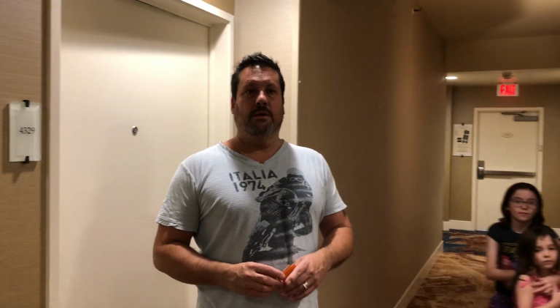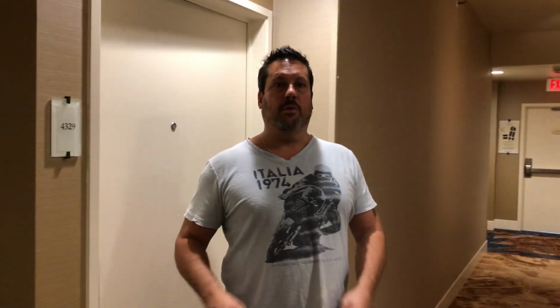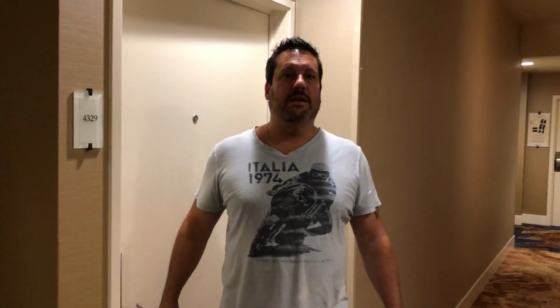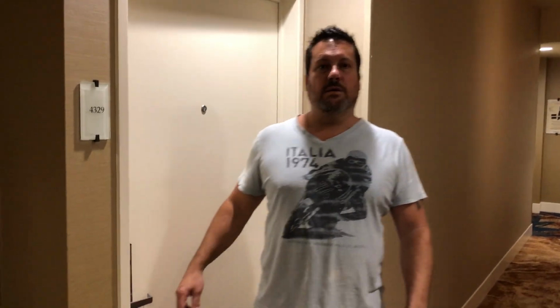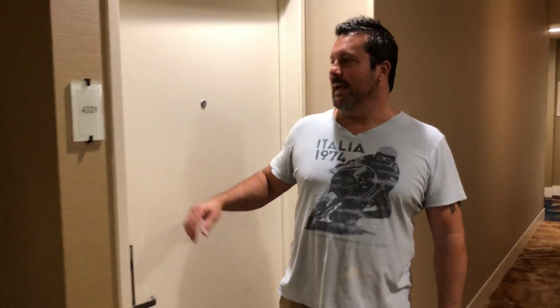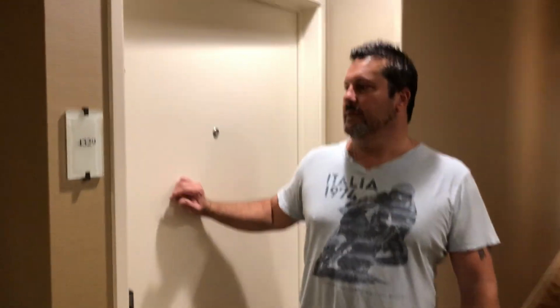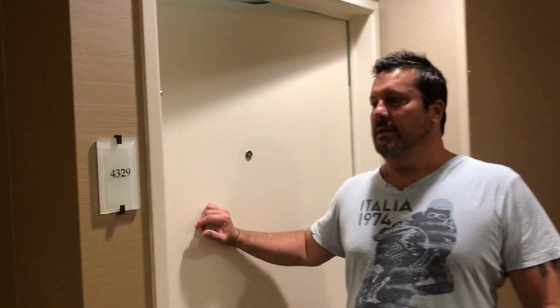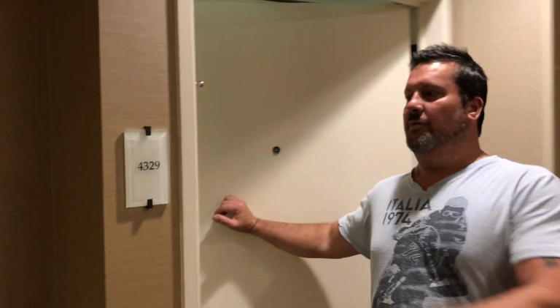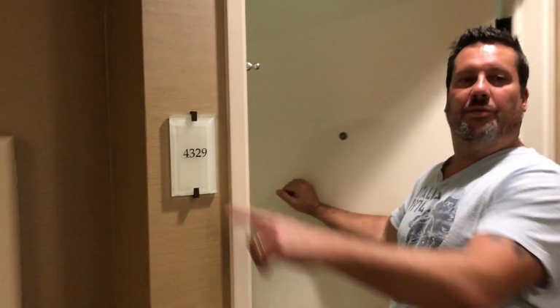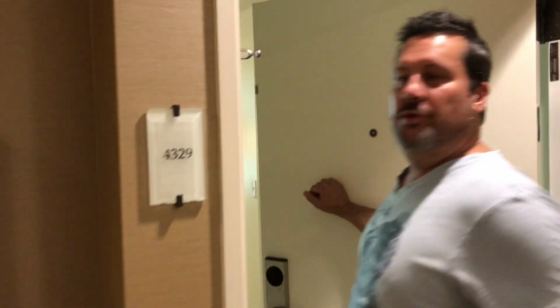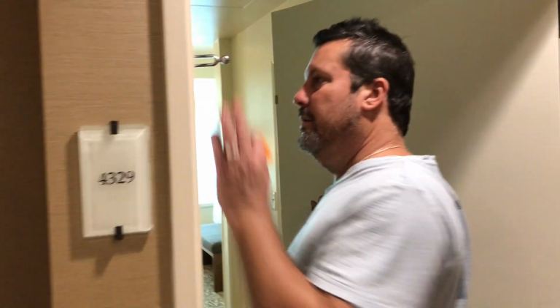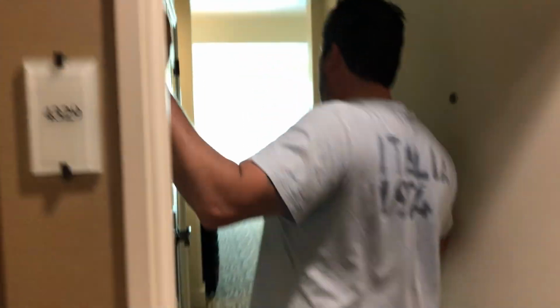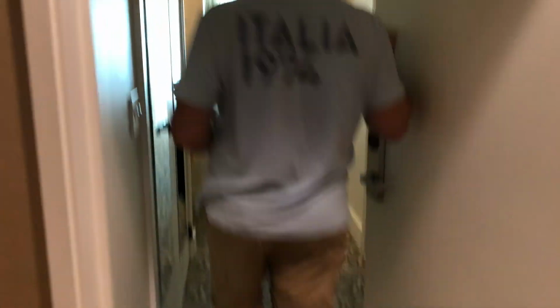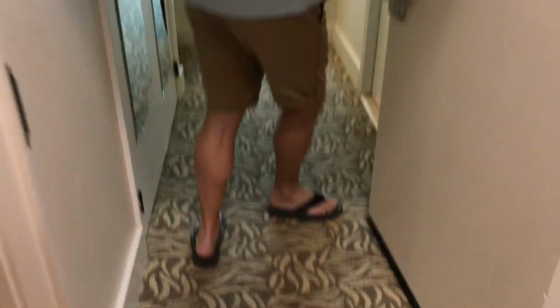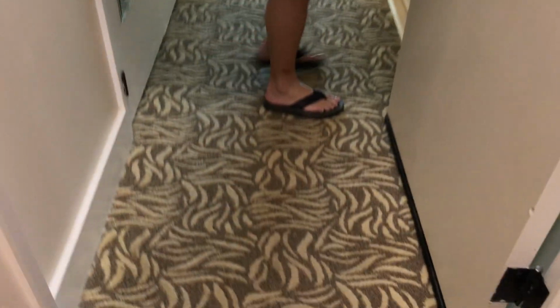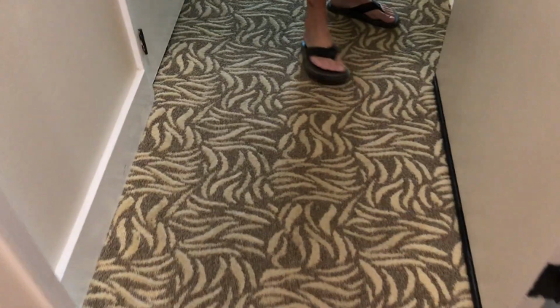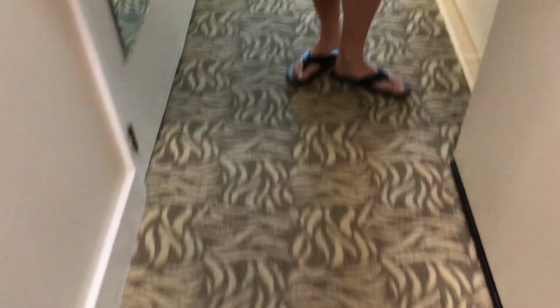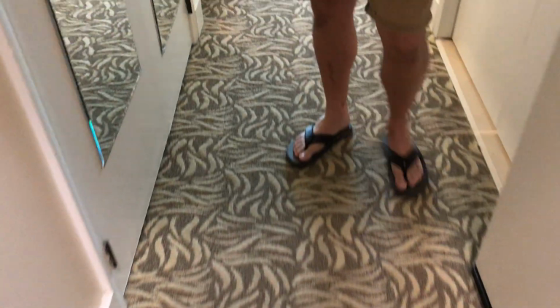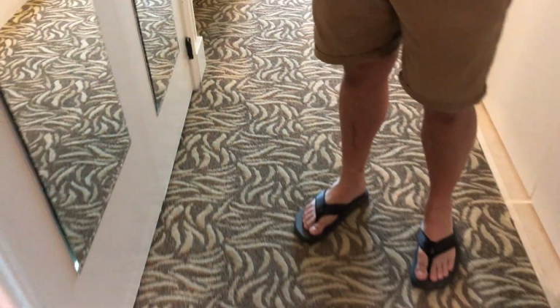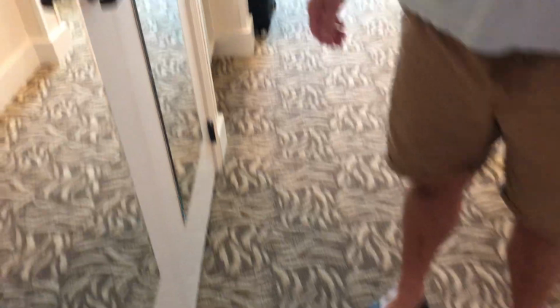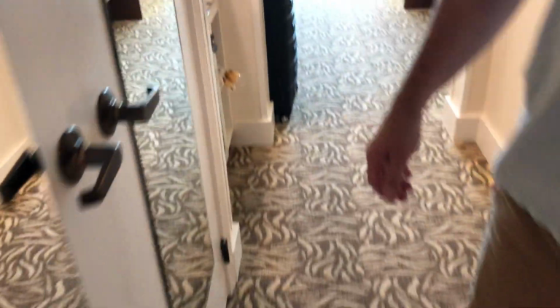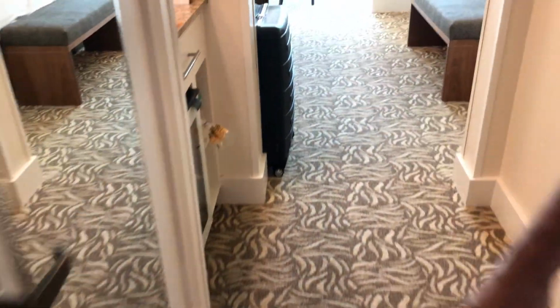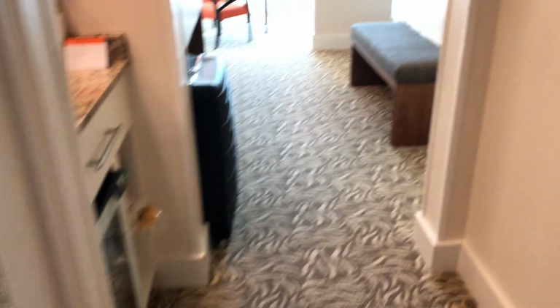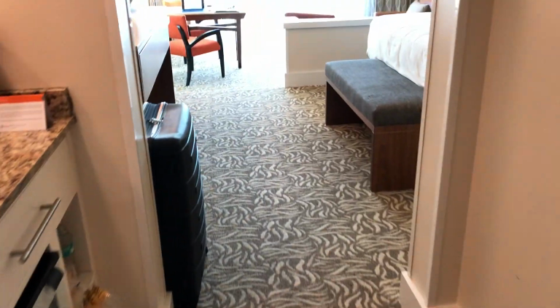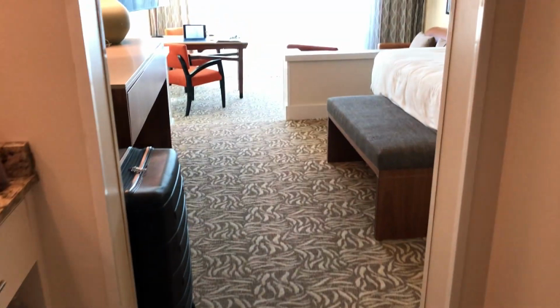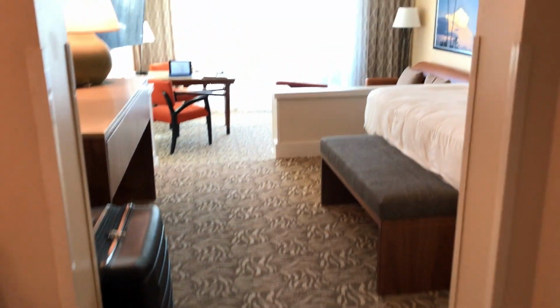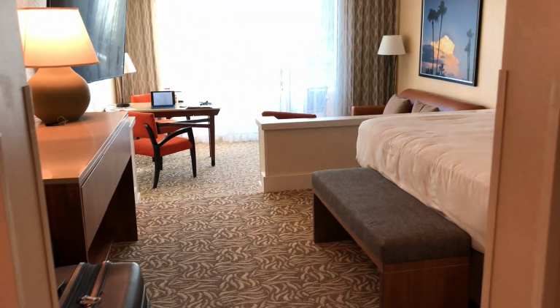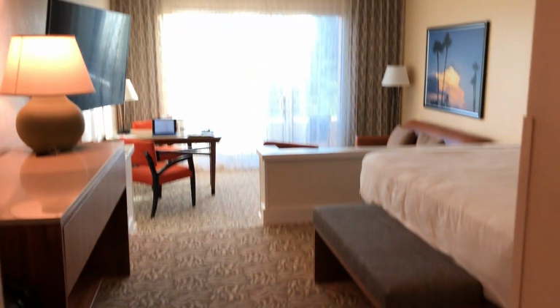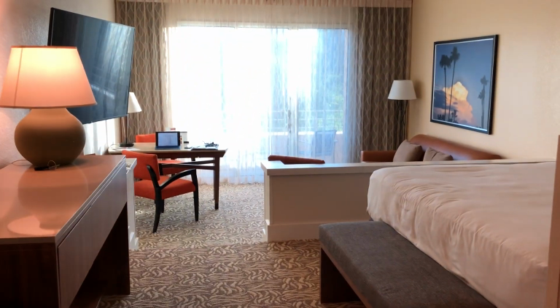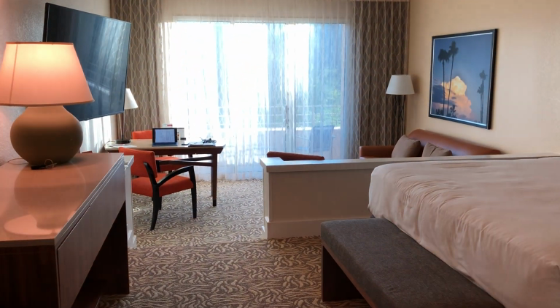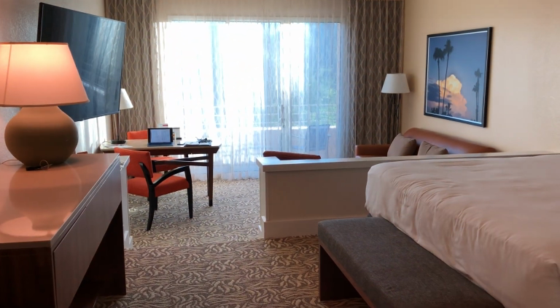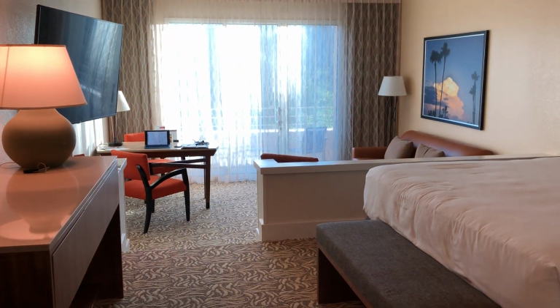Hi, we're at the Indian Wells Hyatt, room 4329. It is a pool view King Deluxe.